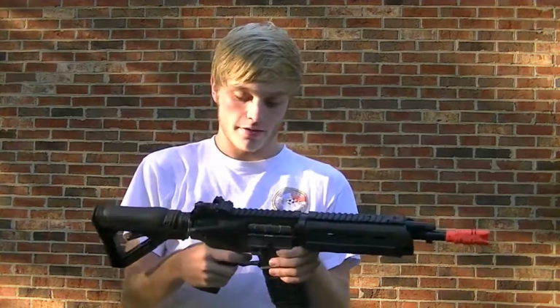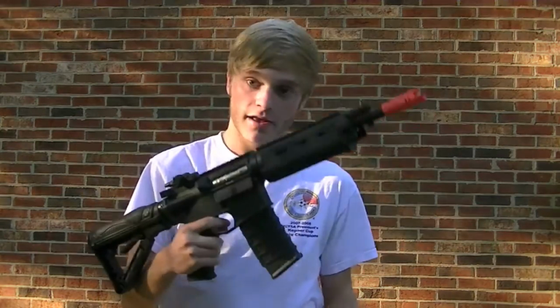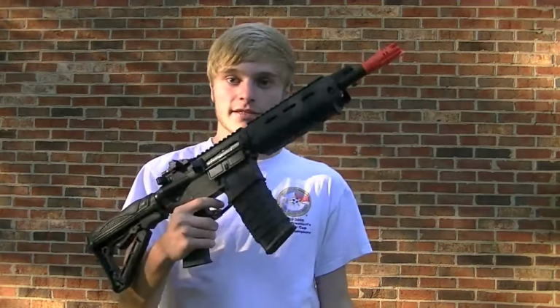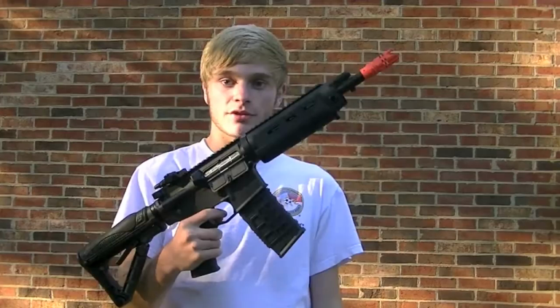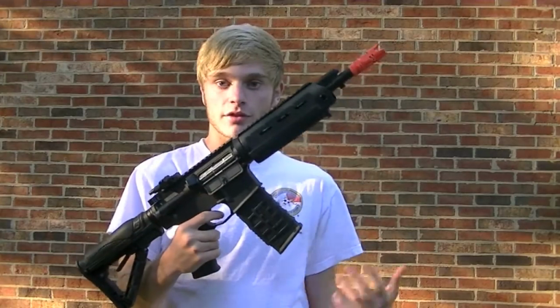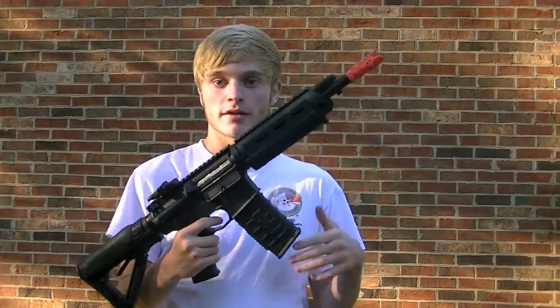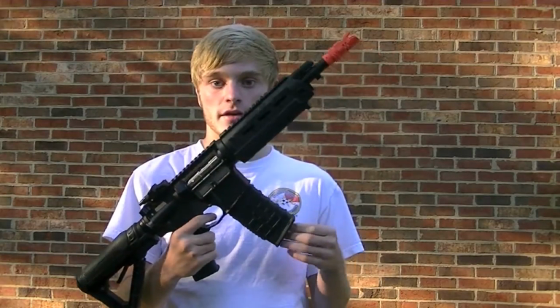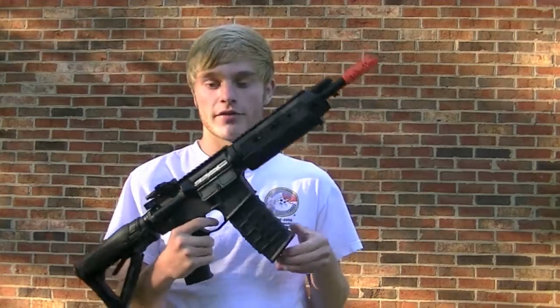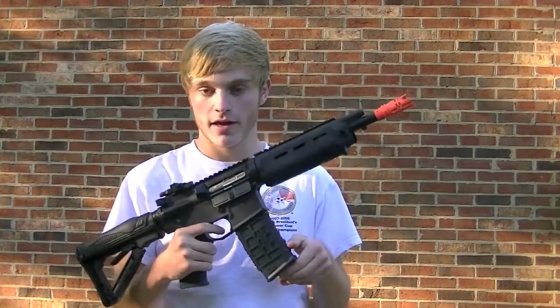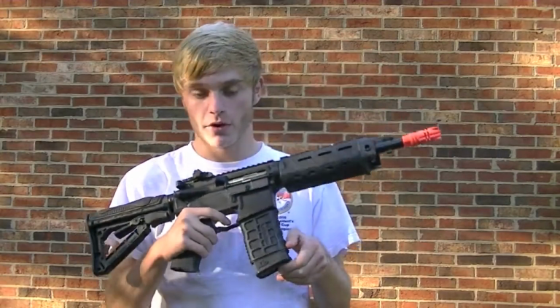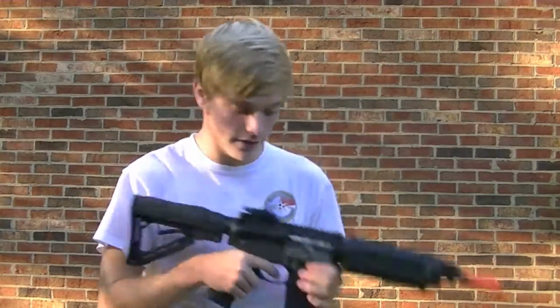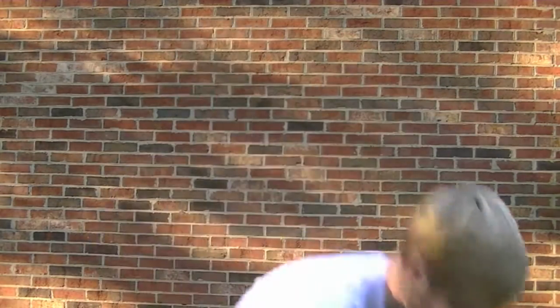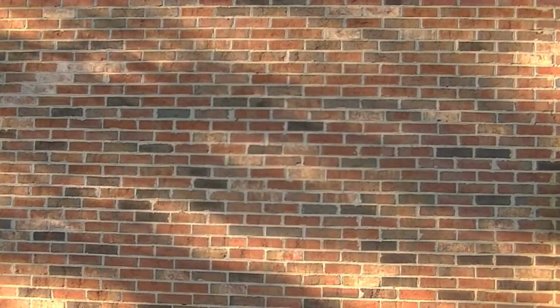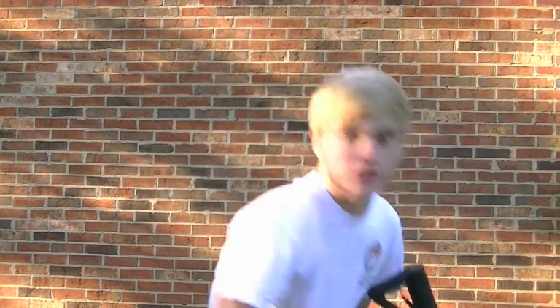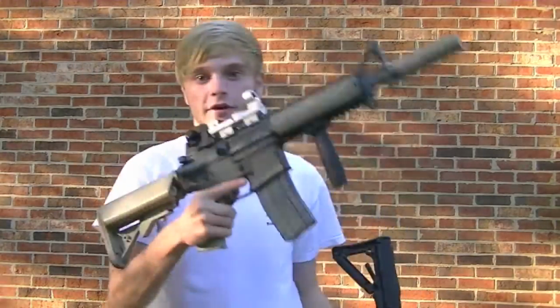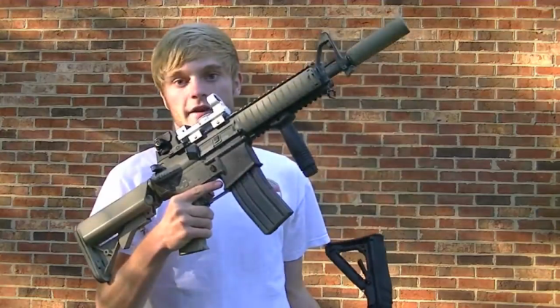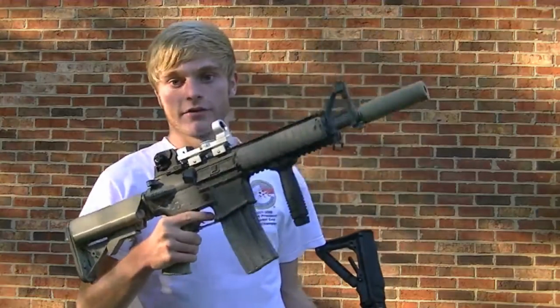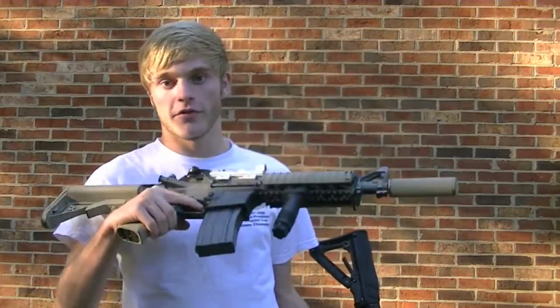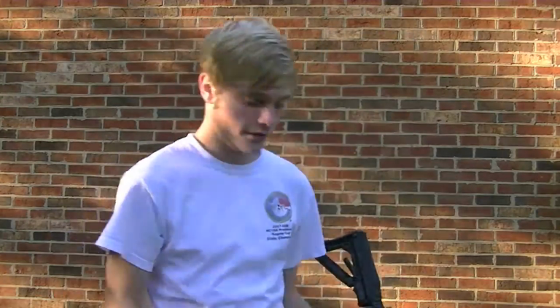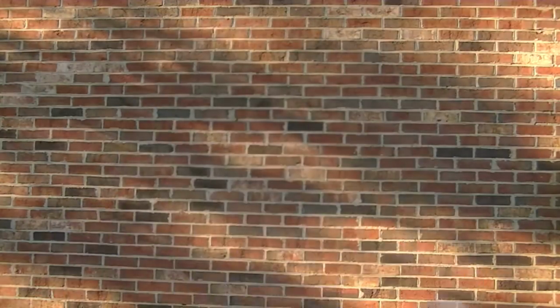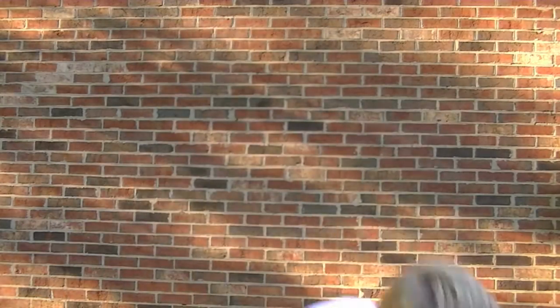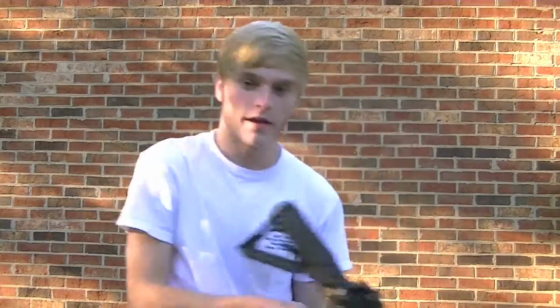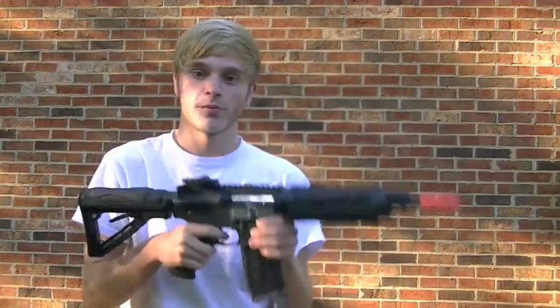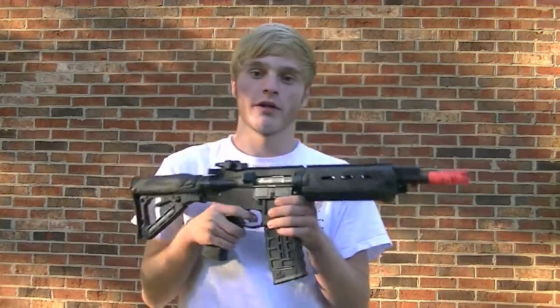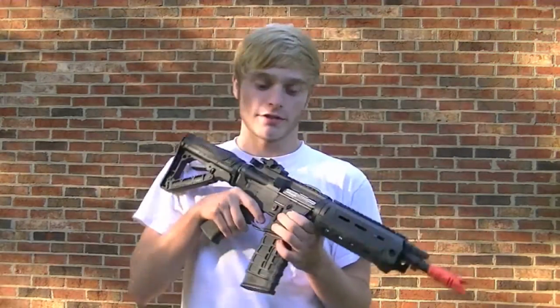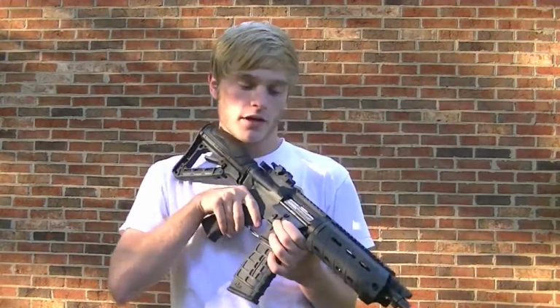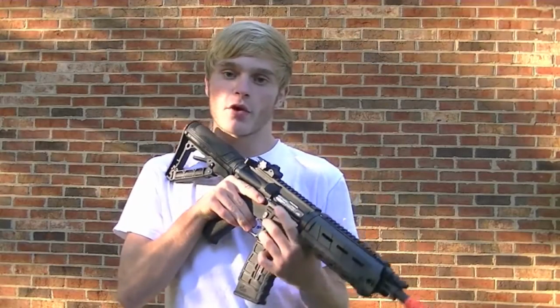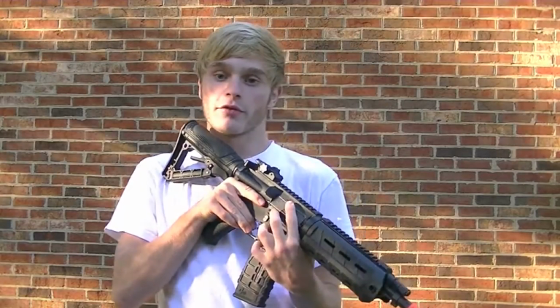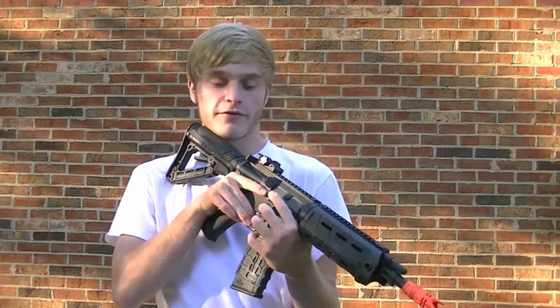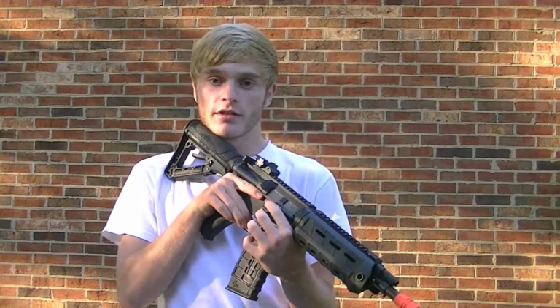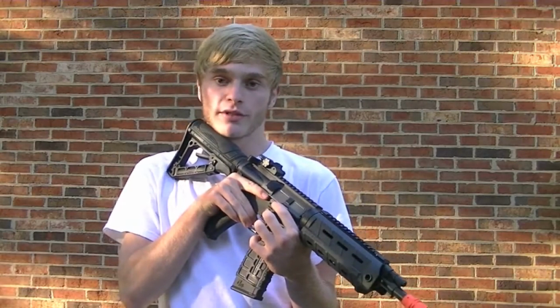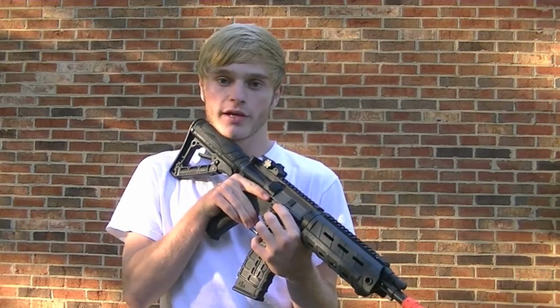This thing has the exact same internals, gearbox, gears, everything and motor as the G&G Raider. They both perform really nicely and they're currently around the 350 to 360 FPS range.